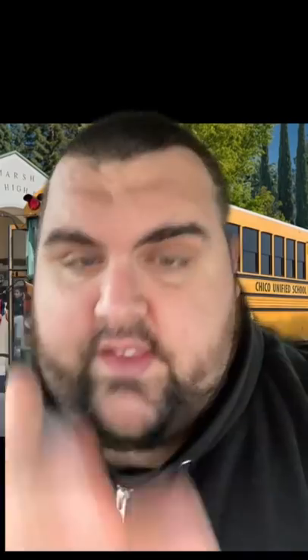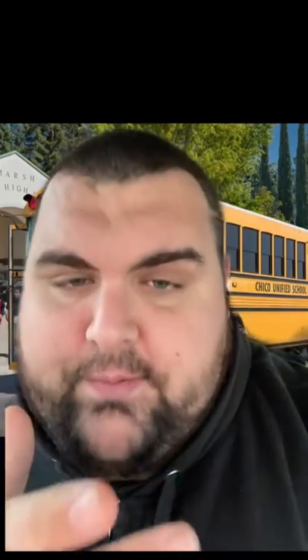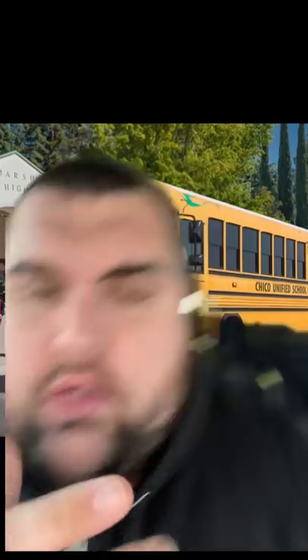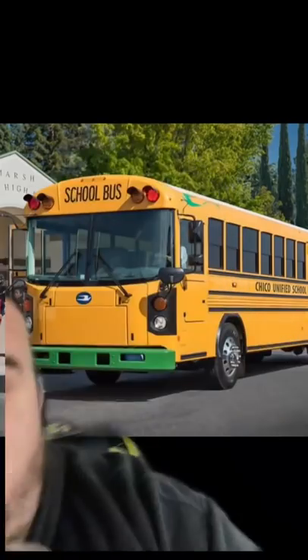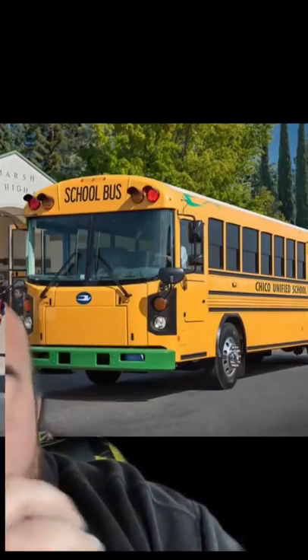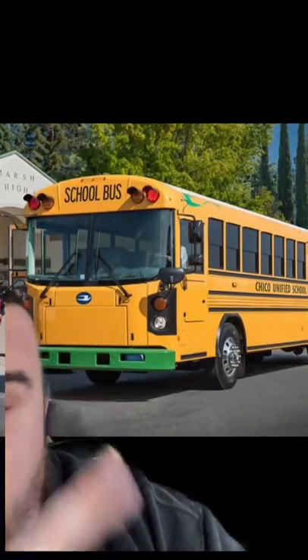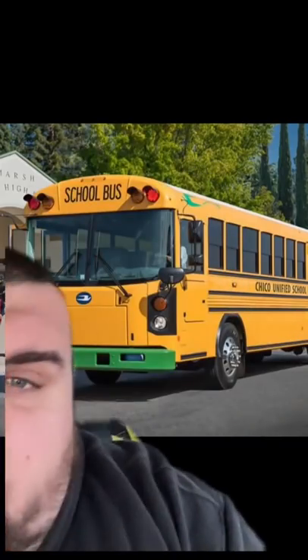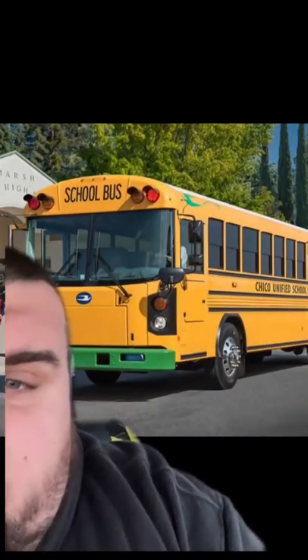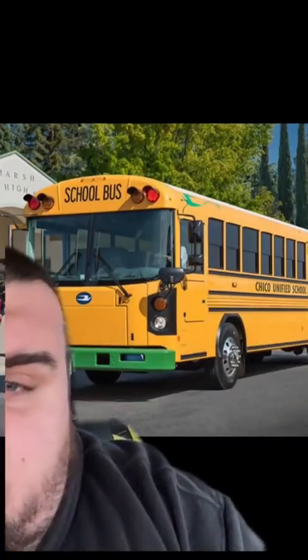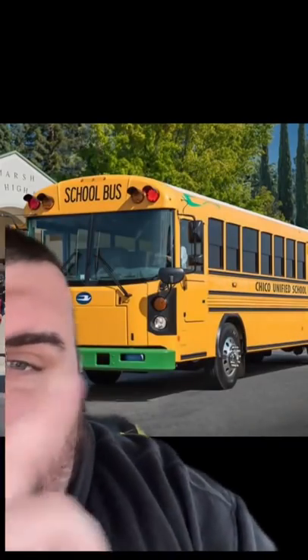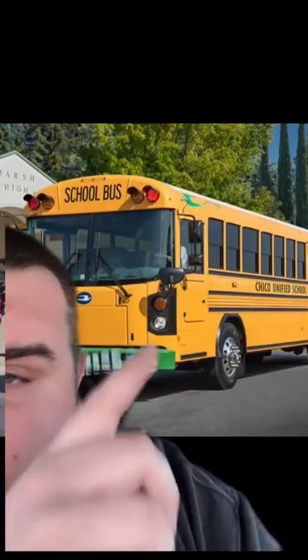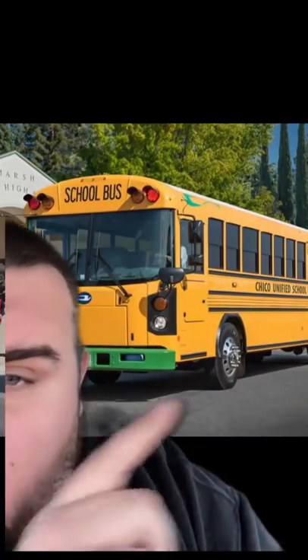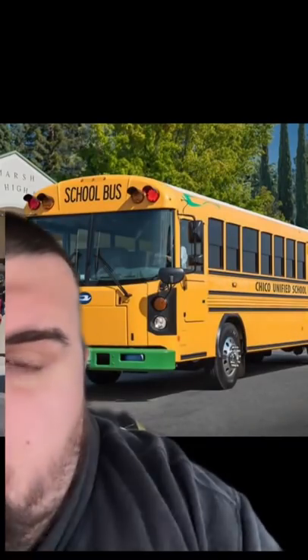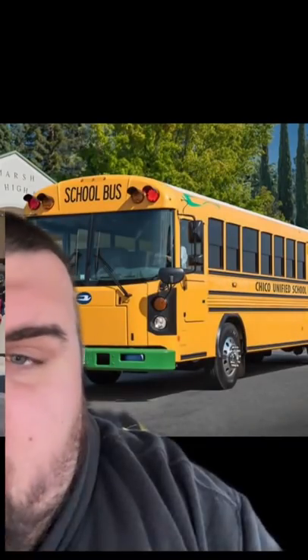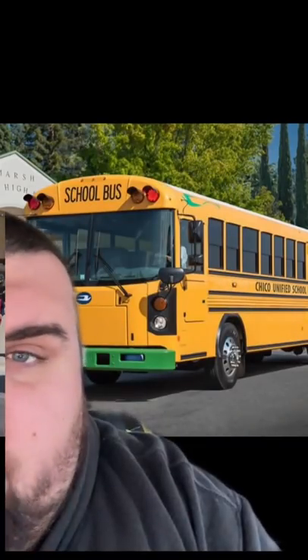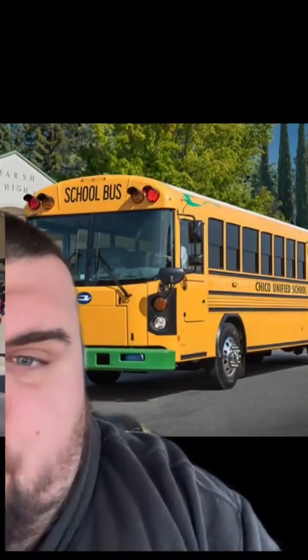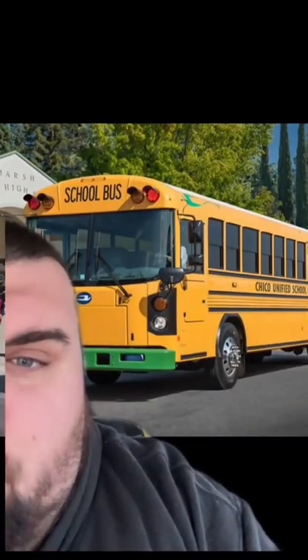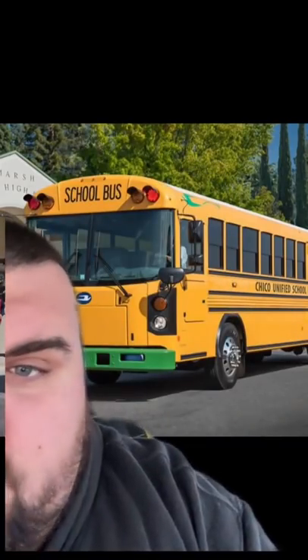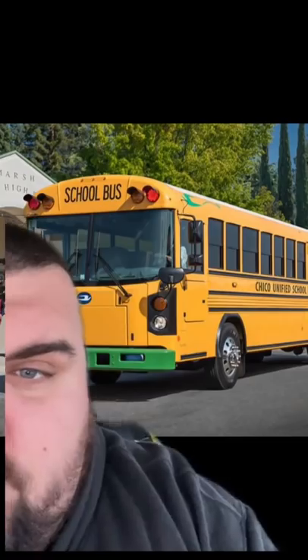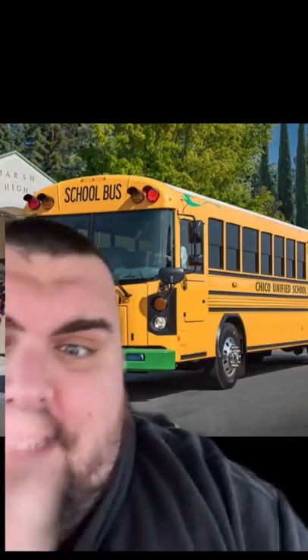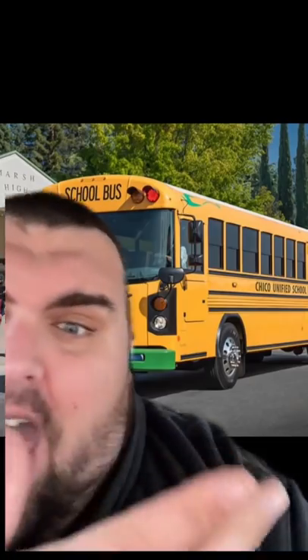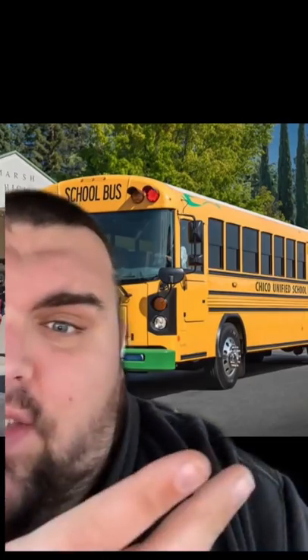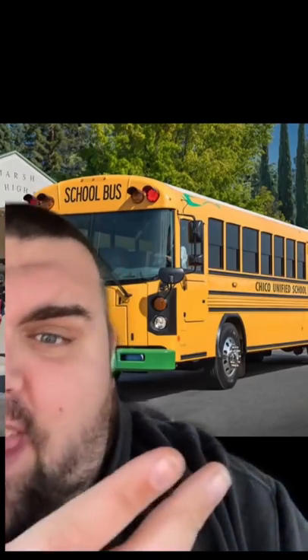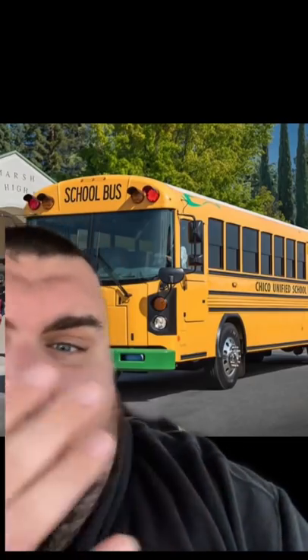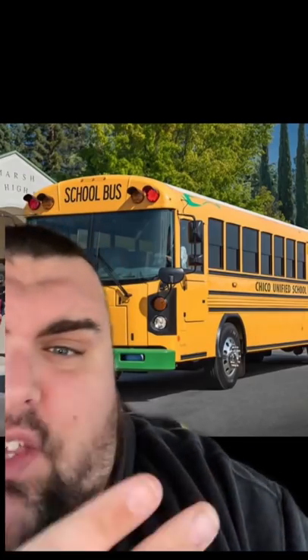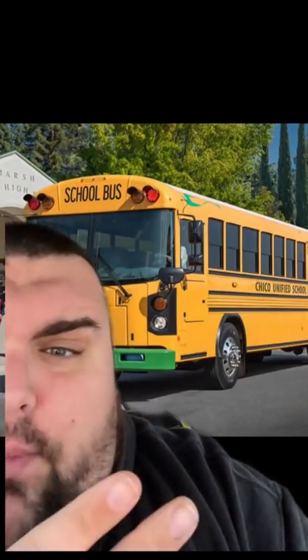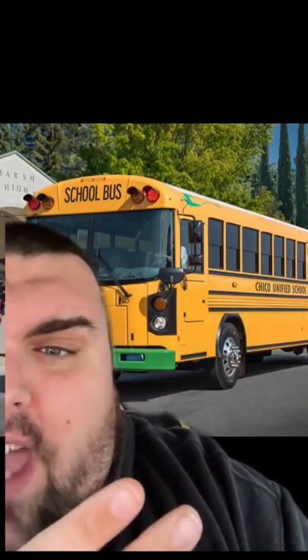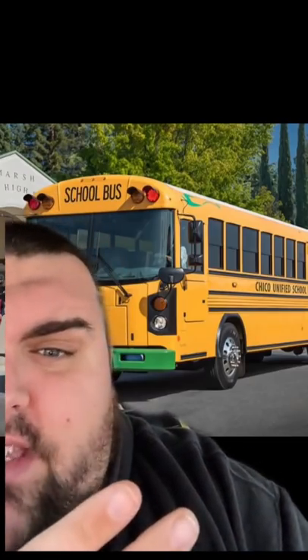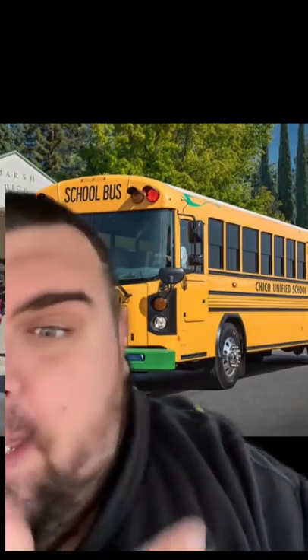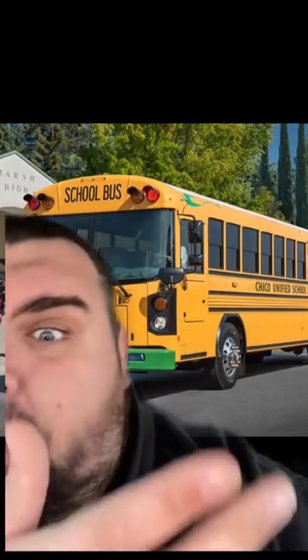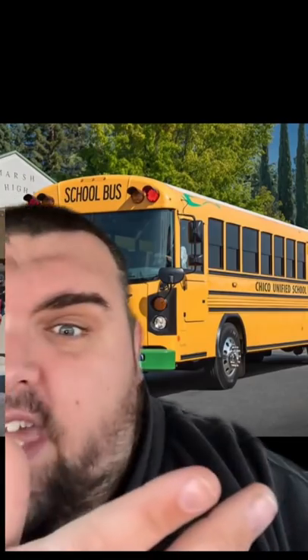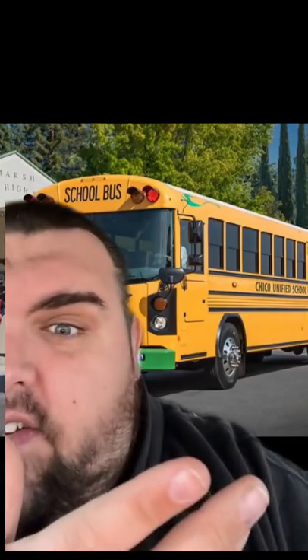Next bus we're going to look at is this. This is Bluebird's take on an electric school bus. I don't like it. I think it looks old-fashioned, but to each their own.